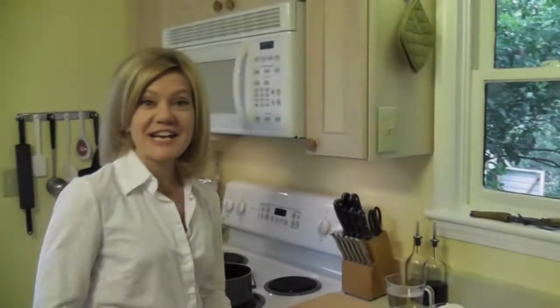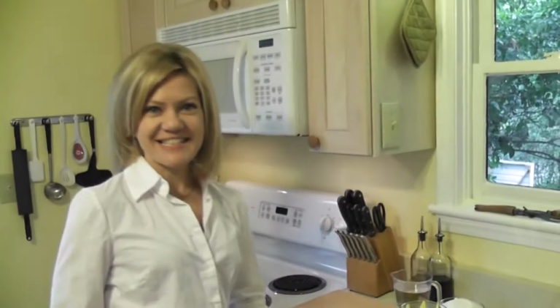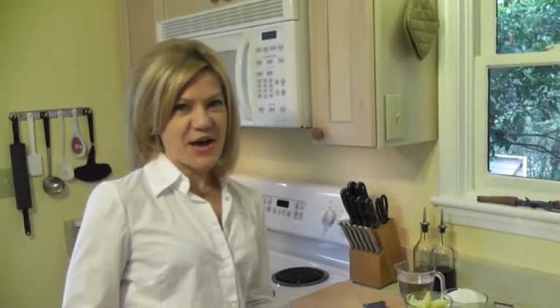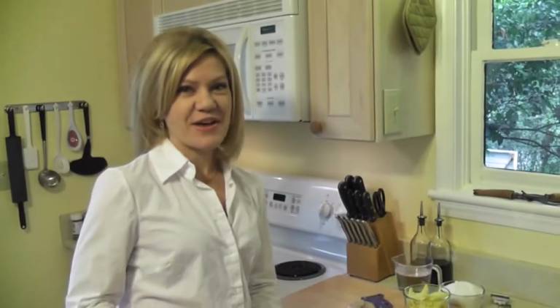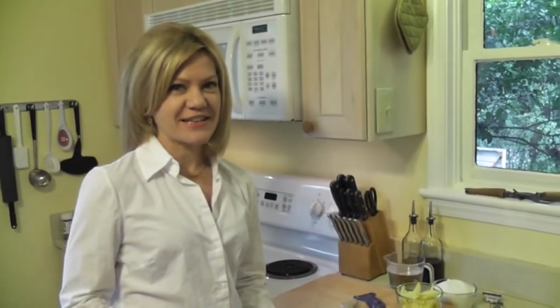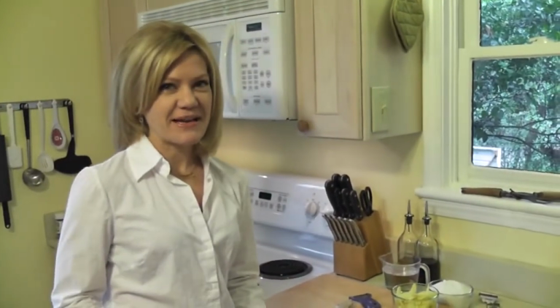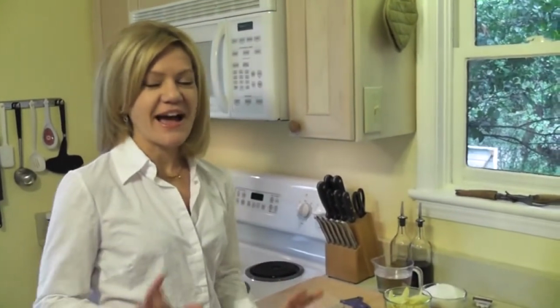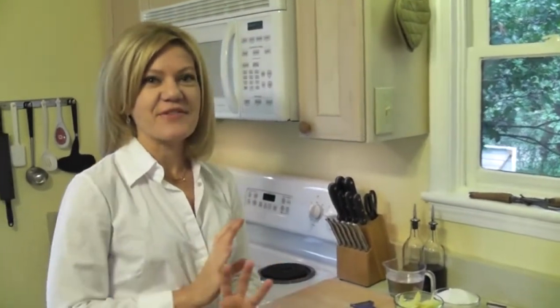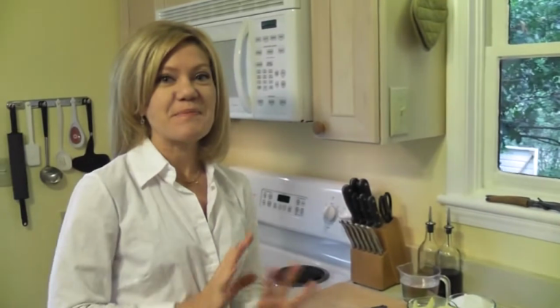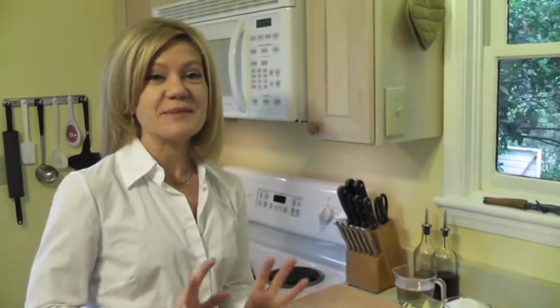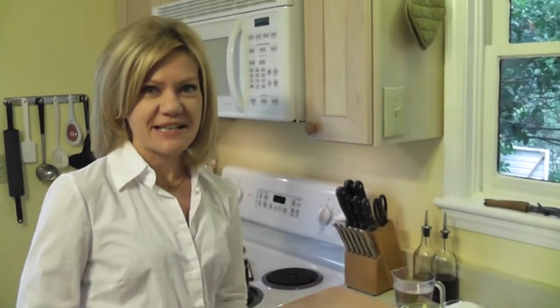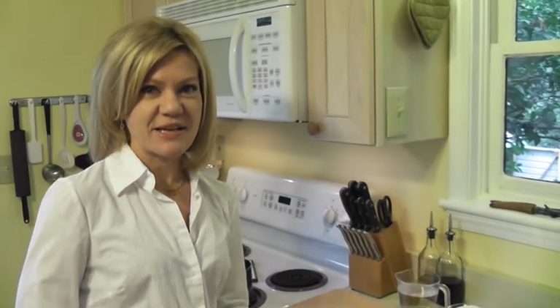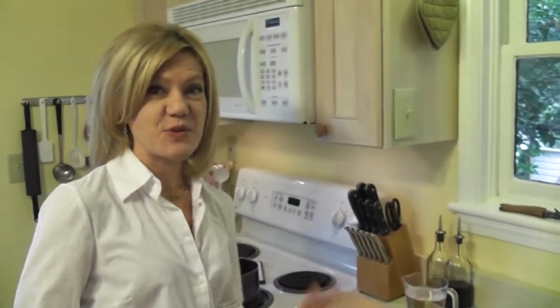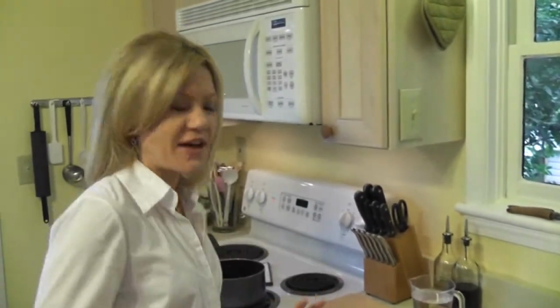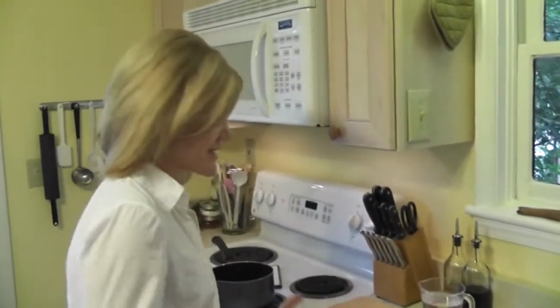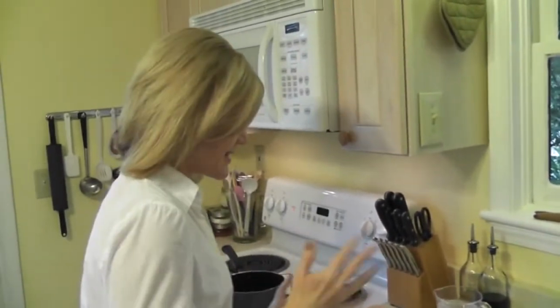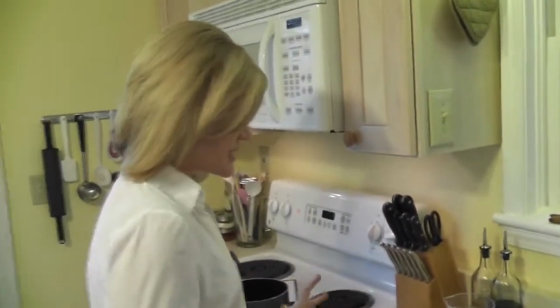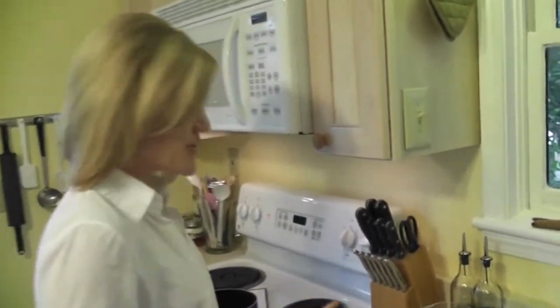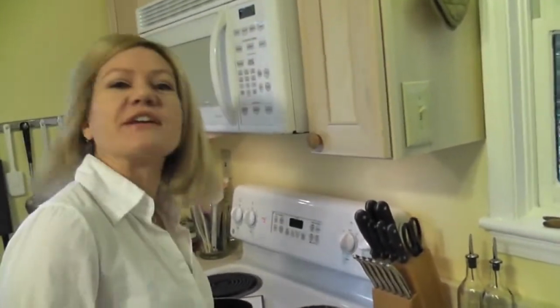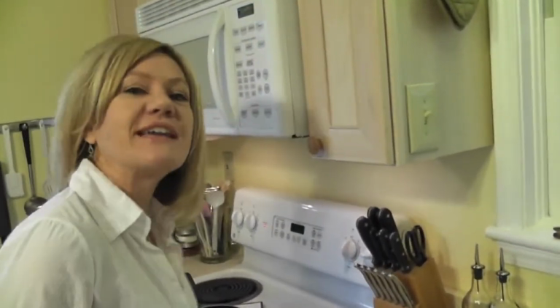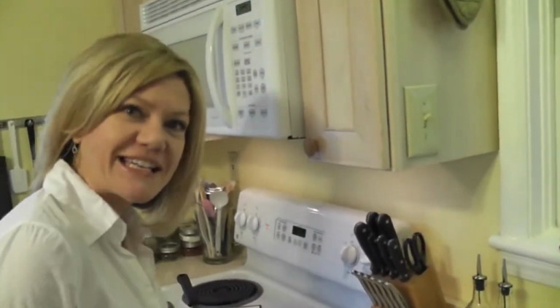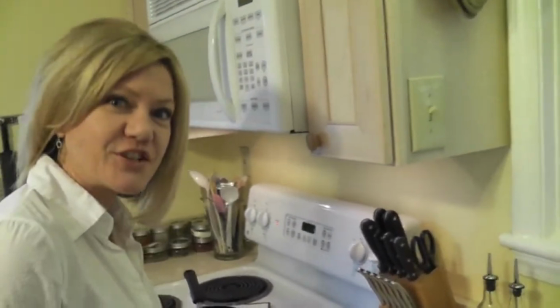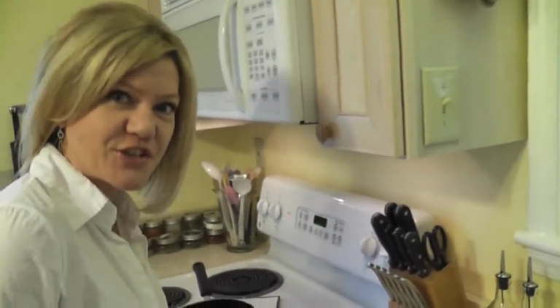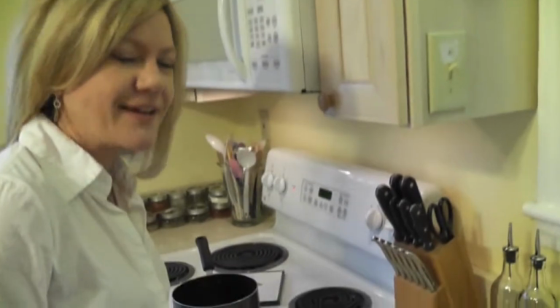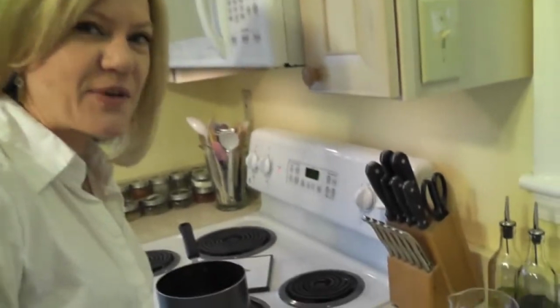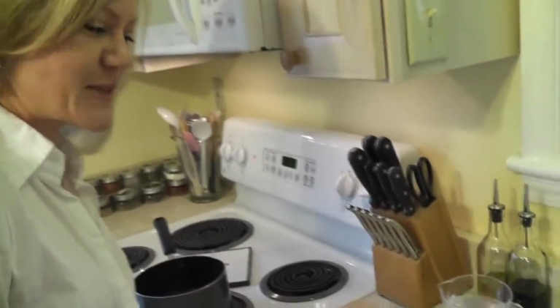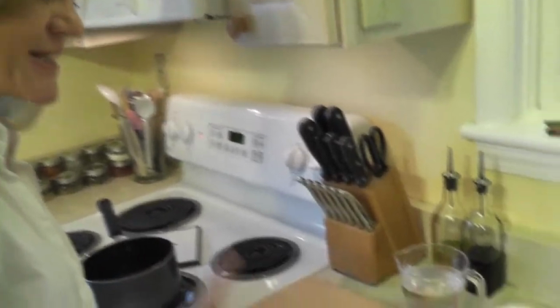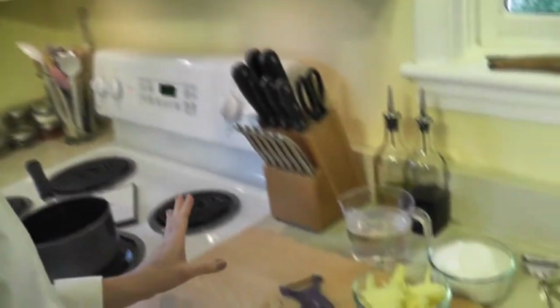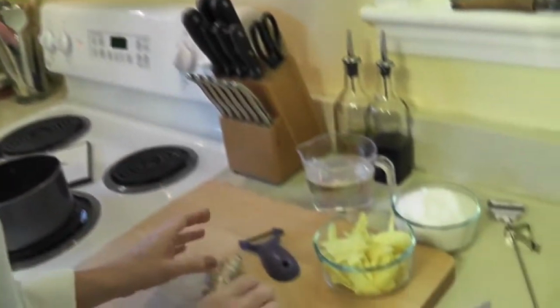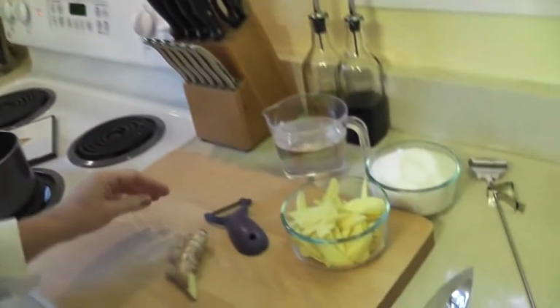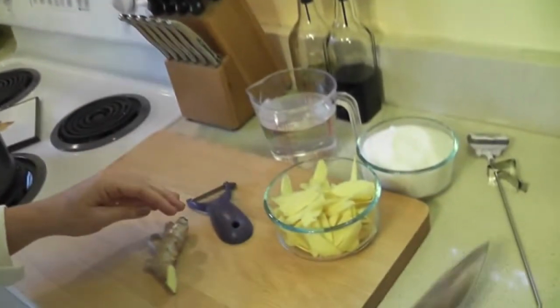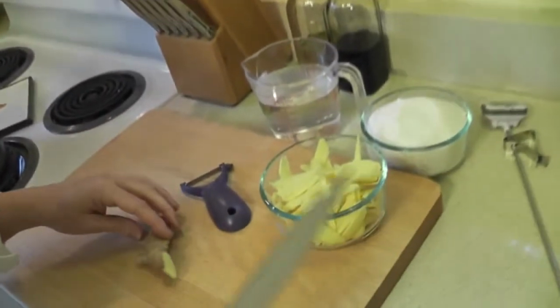Just in time for the holiday baking, I have the best money-saving tip. You will love this. Let me show you what we're doing: candied ginger. You know it's expensive – we can do it very affordably.